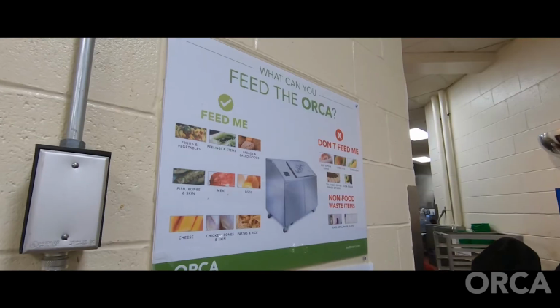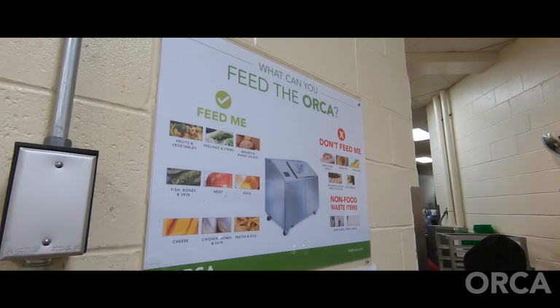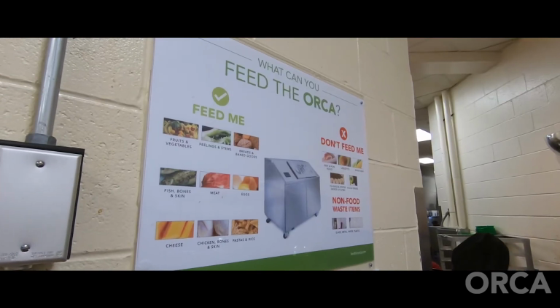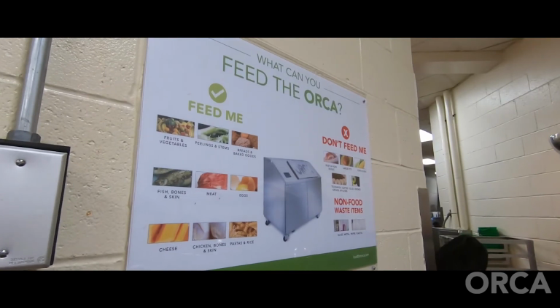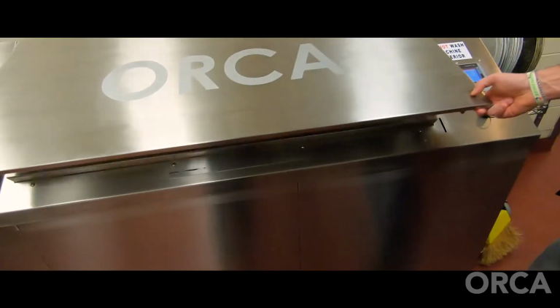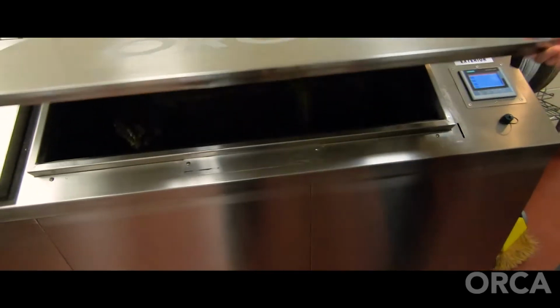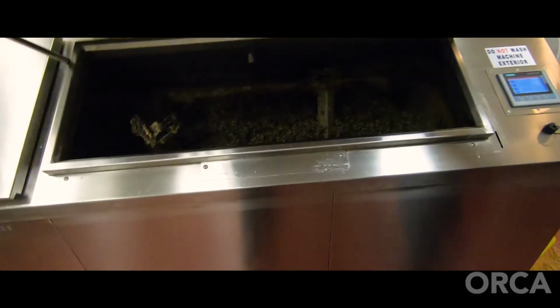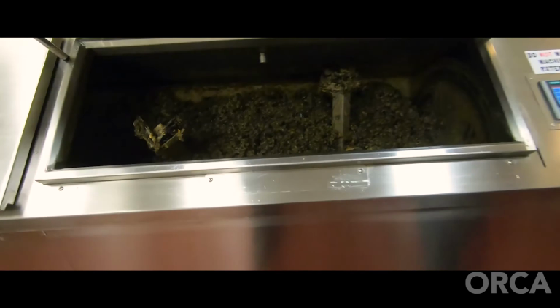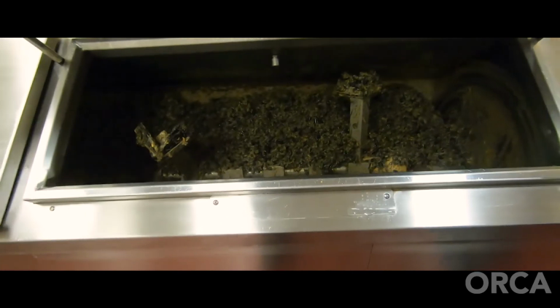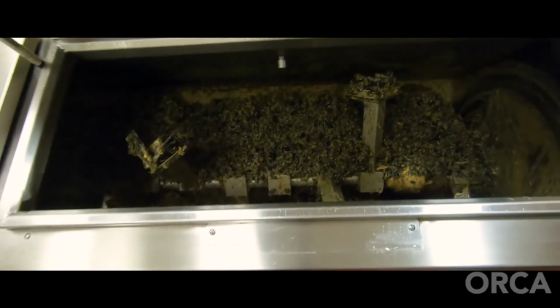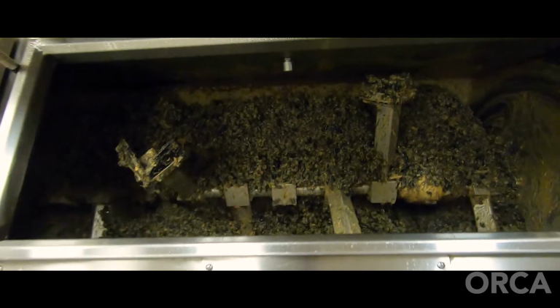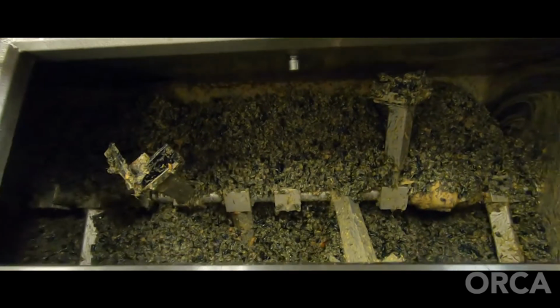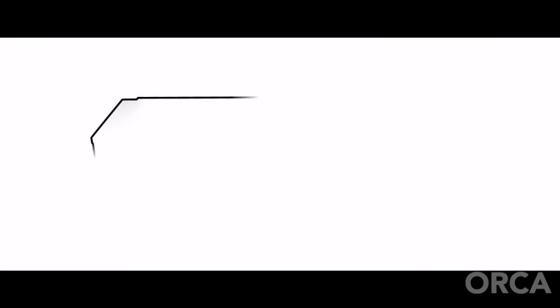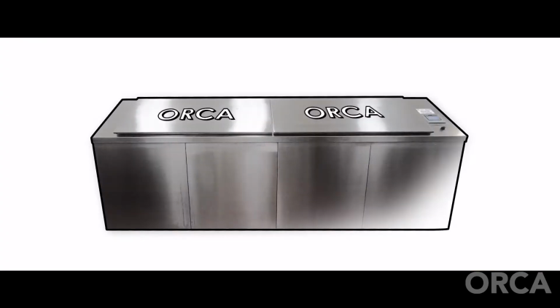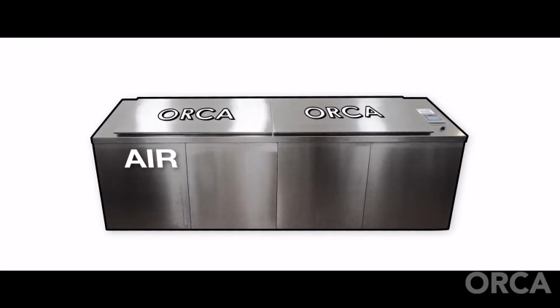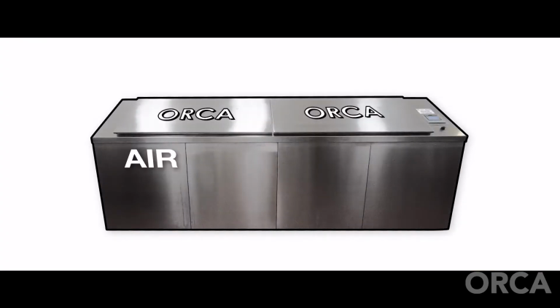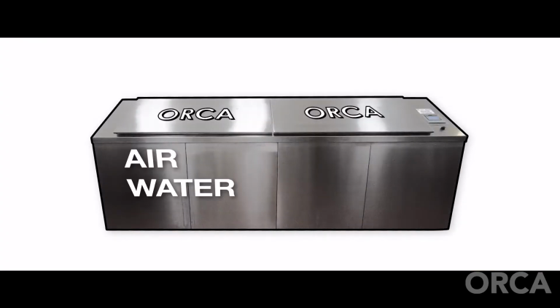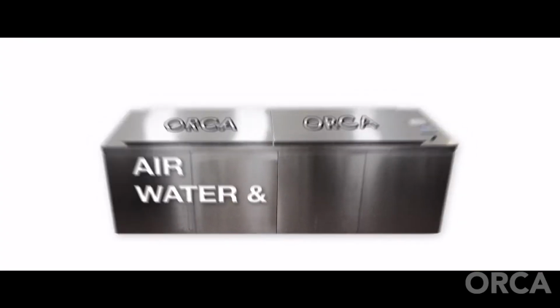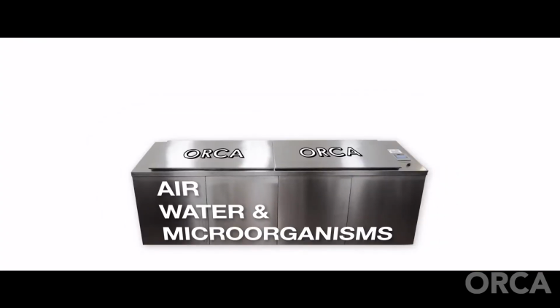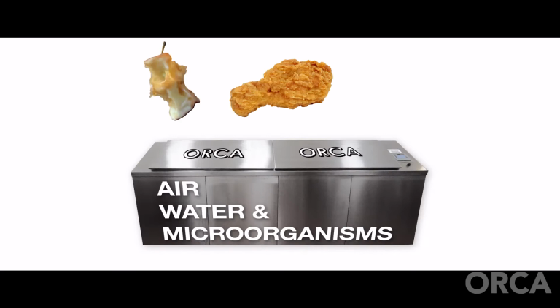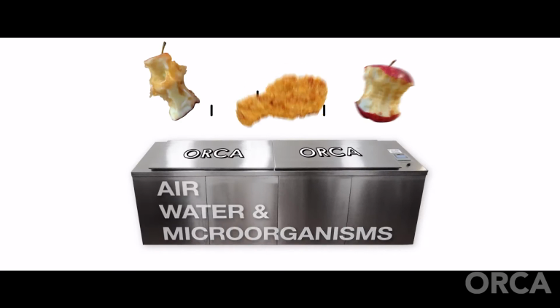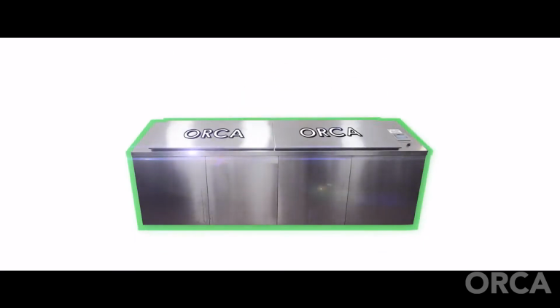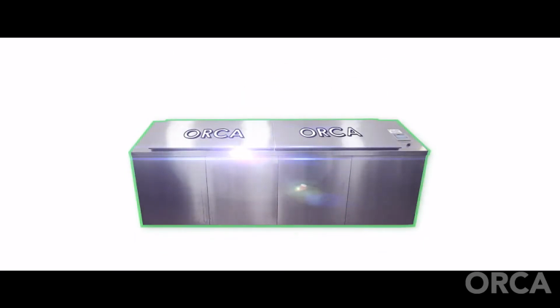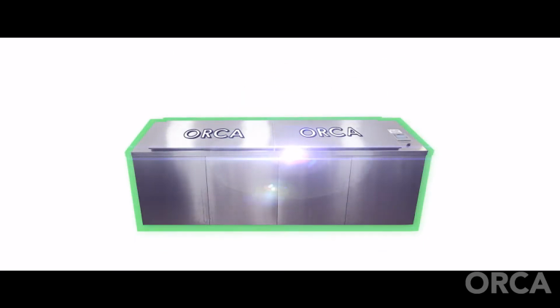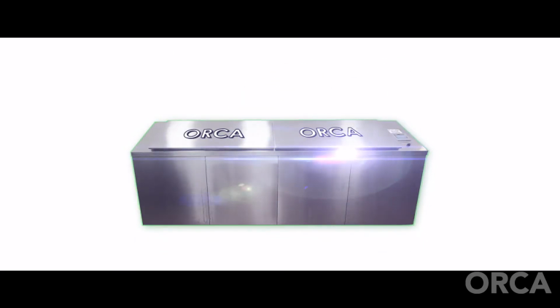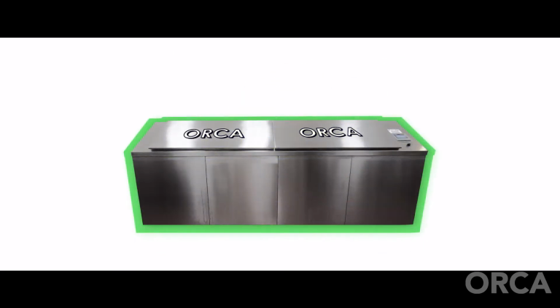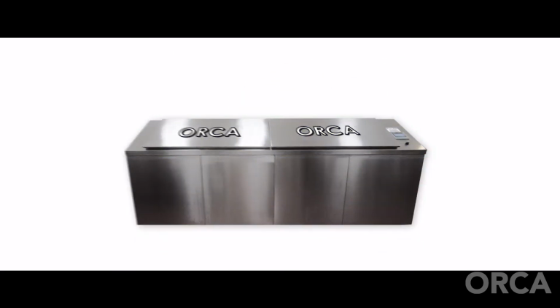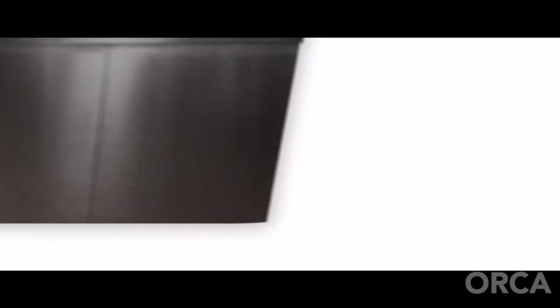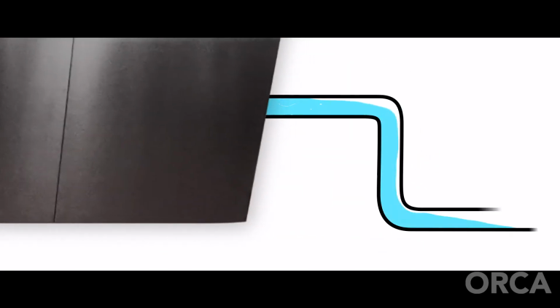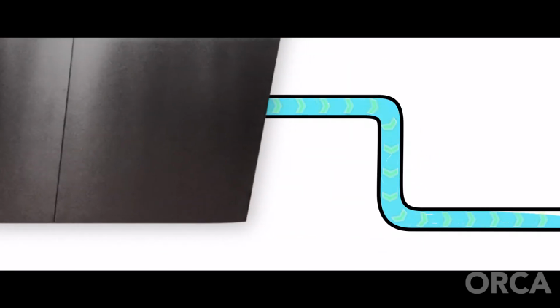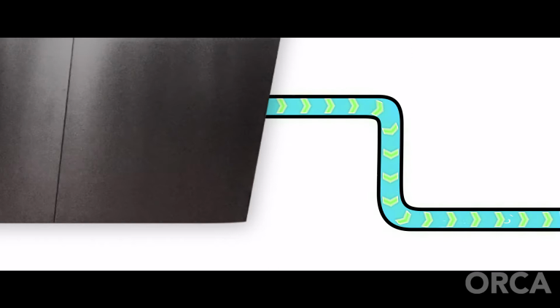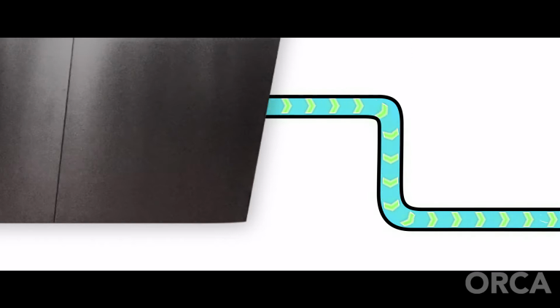Orca mimics the natural digestive process. It uses air, water, and microorganisms to break down food into liquid that then goes out into the existing sanitary structure.